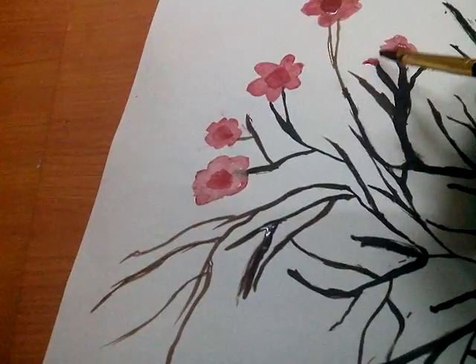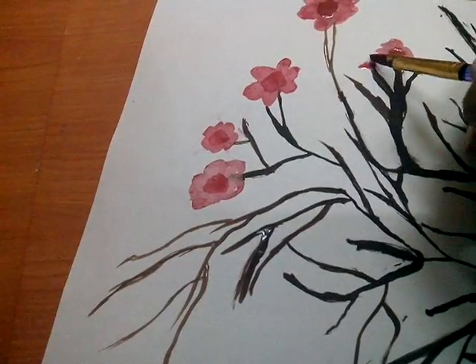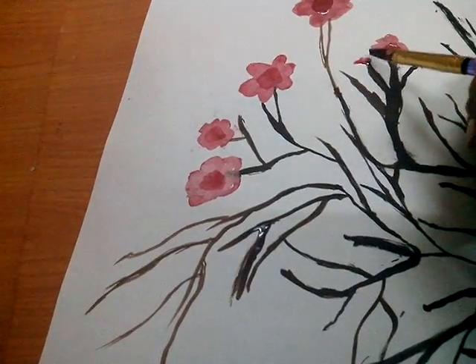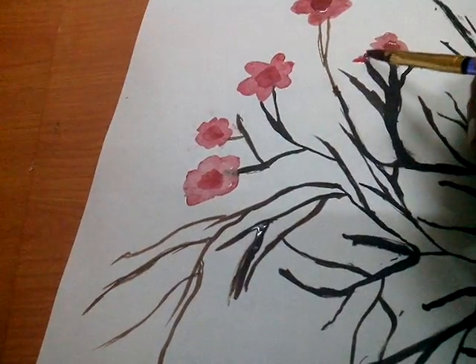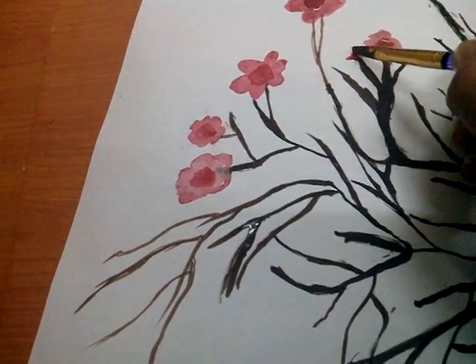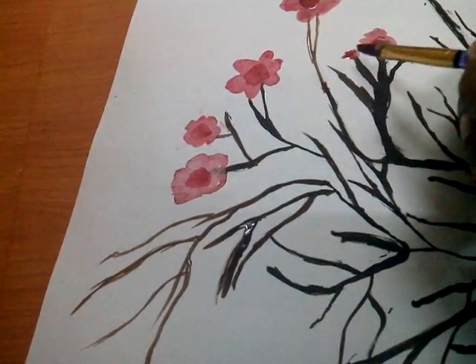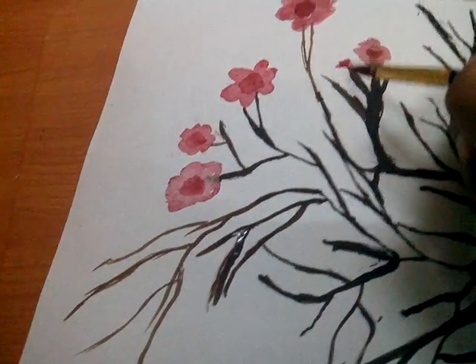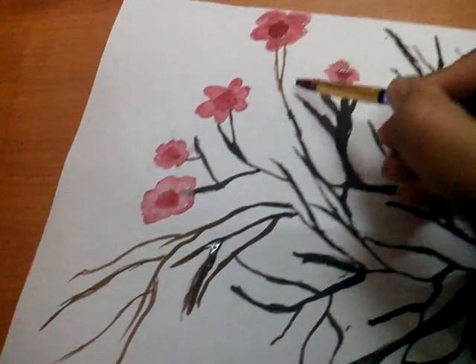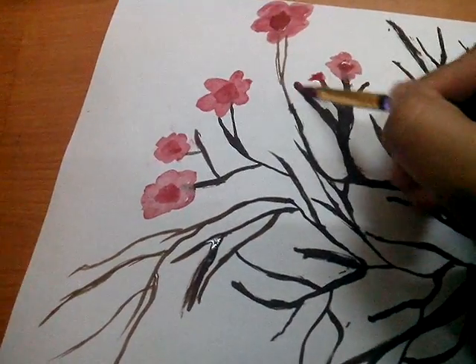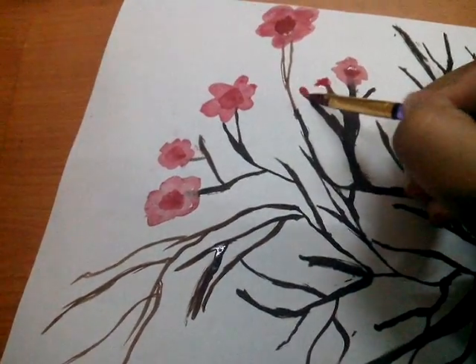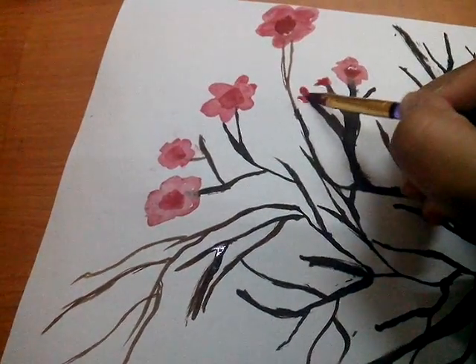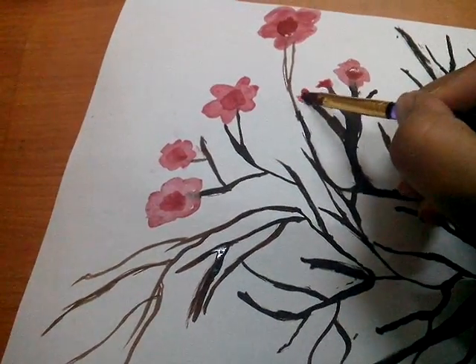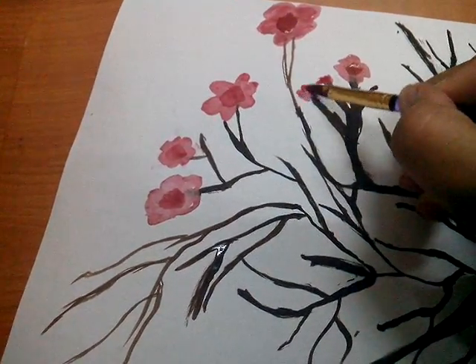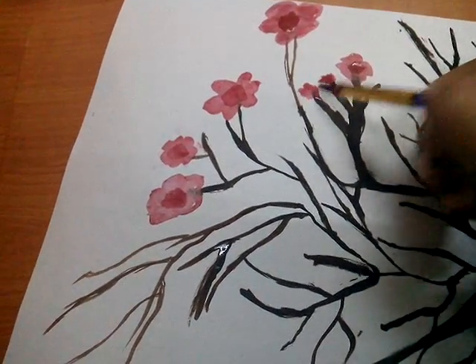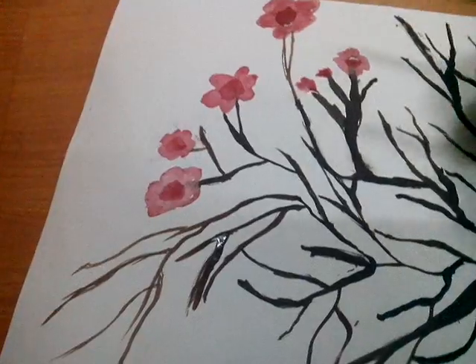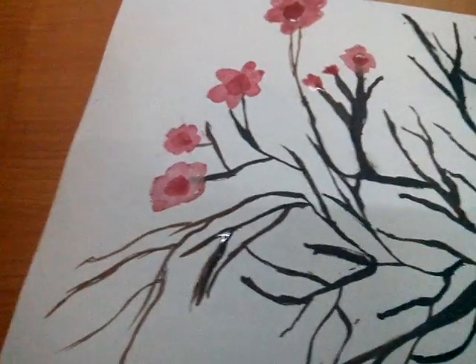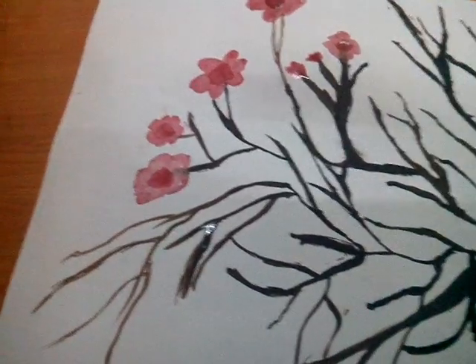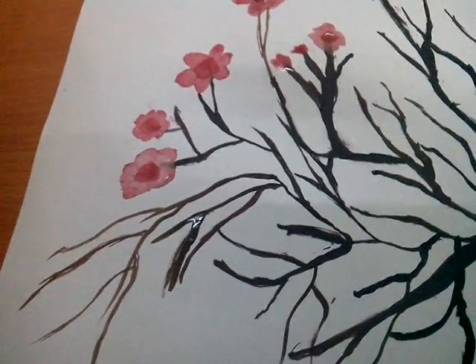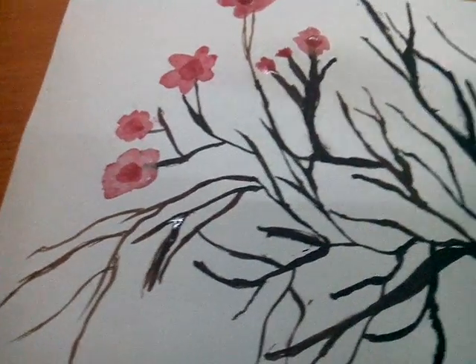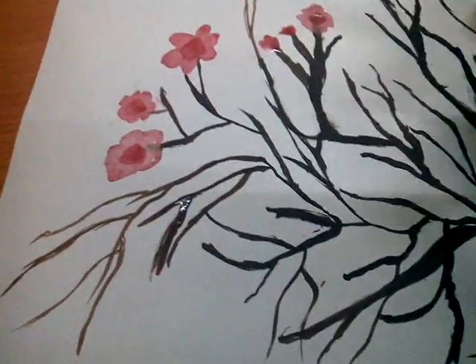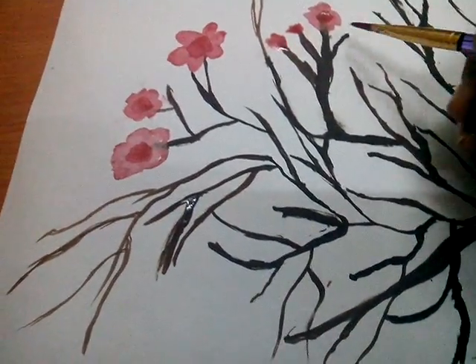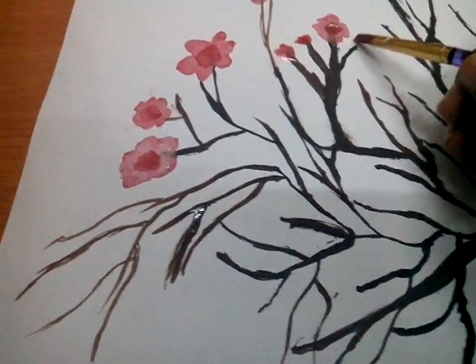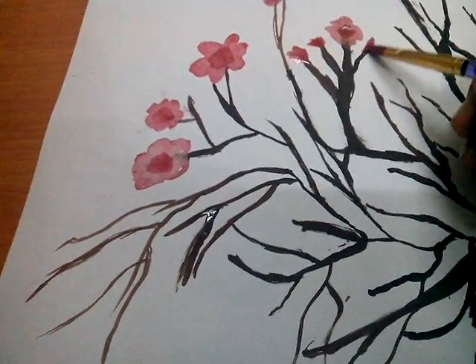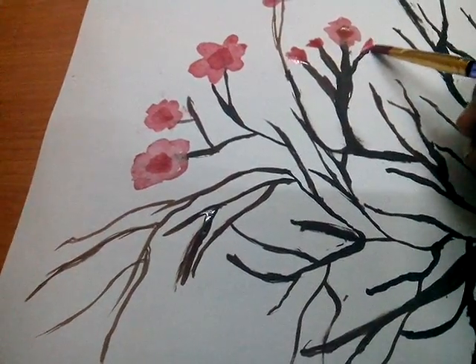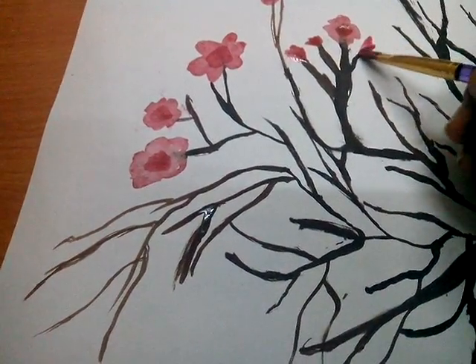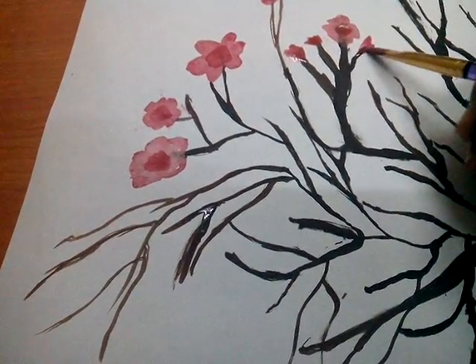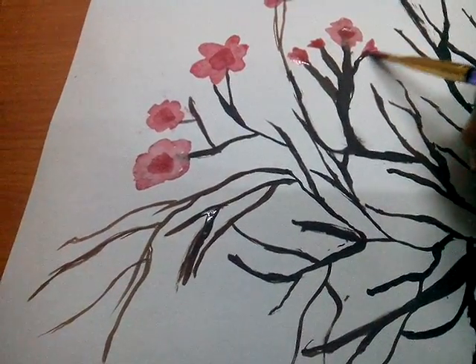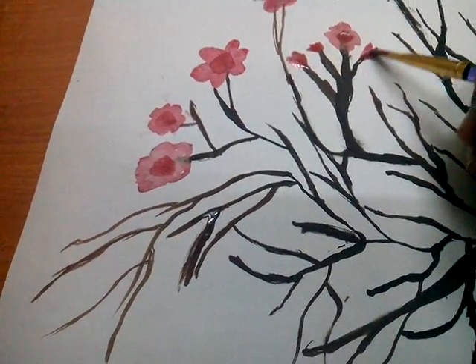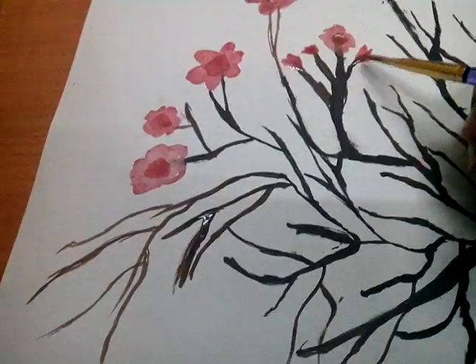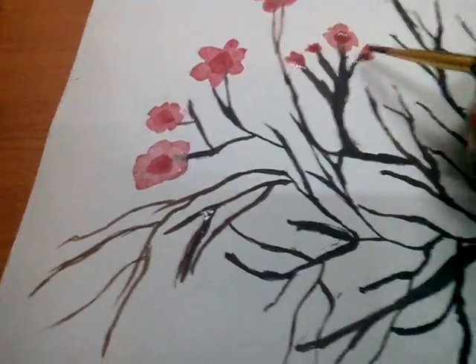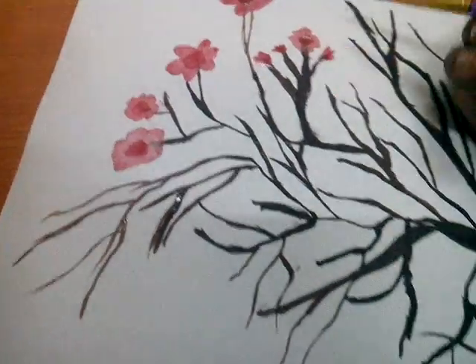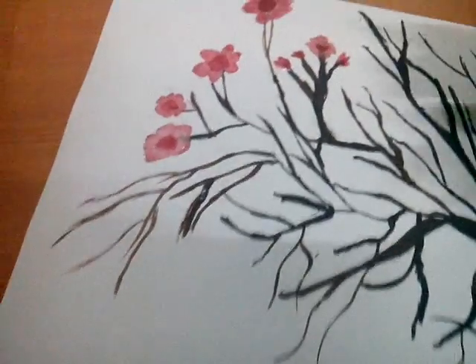Make the other one smaller — those are going like this.